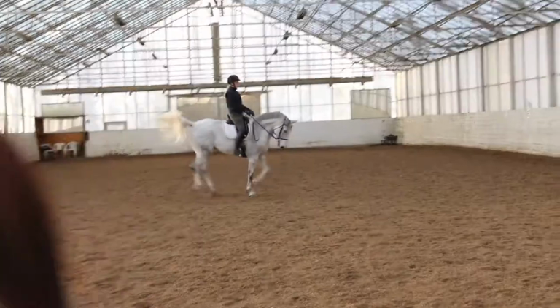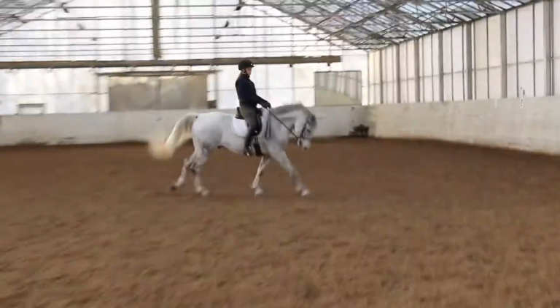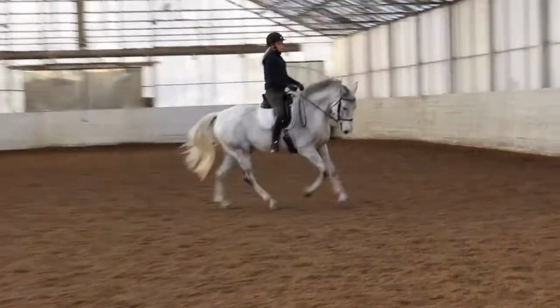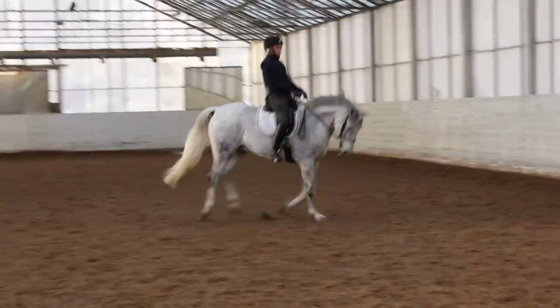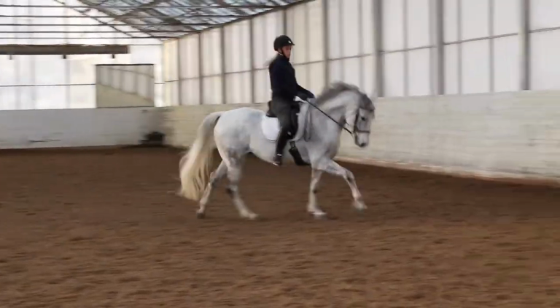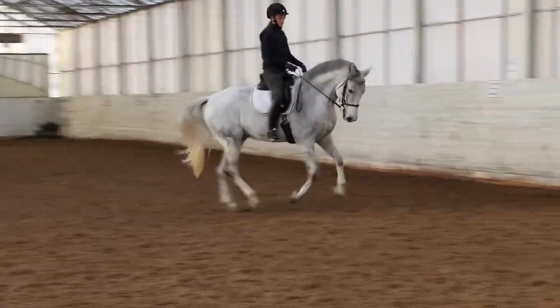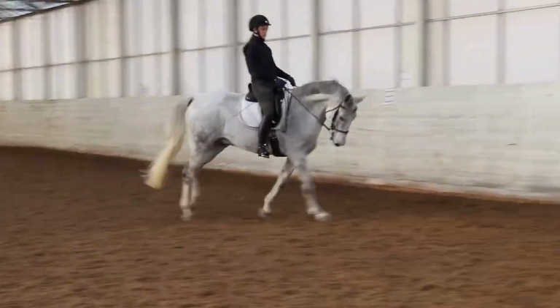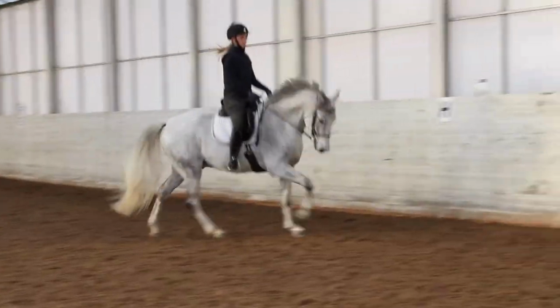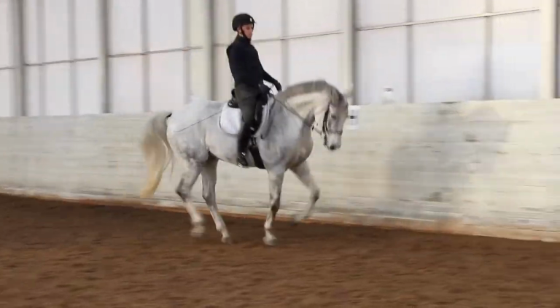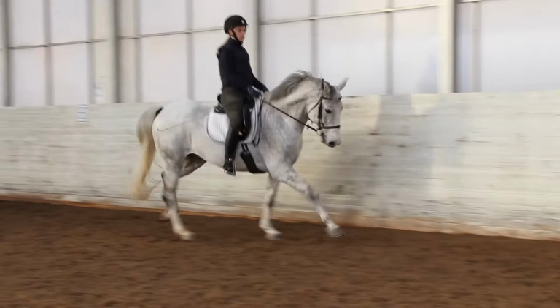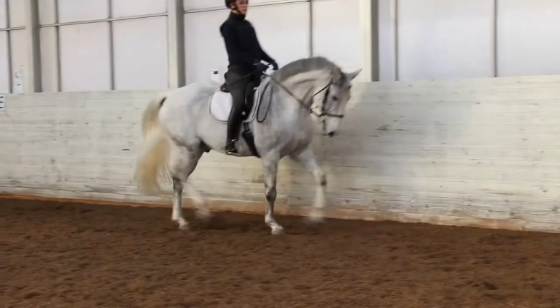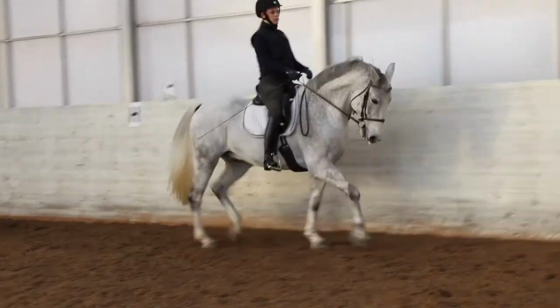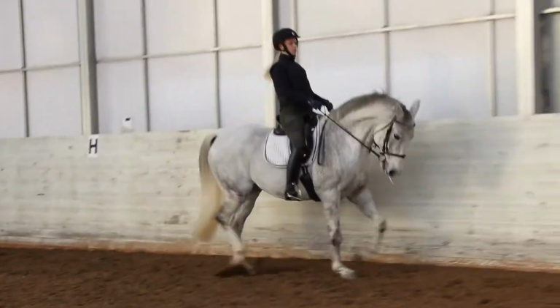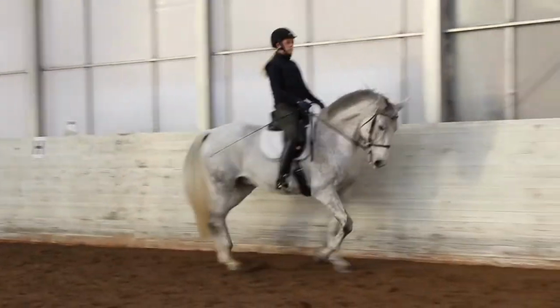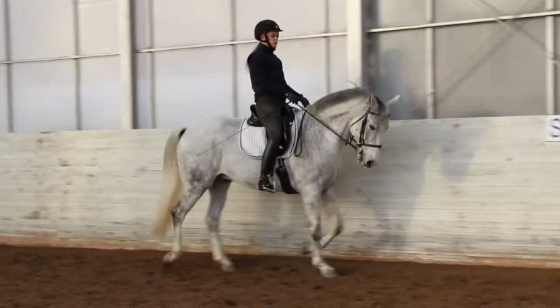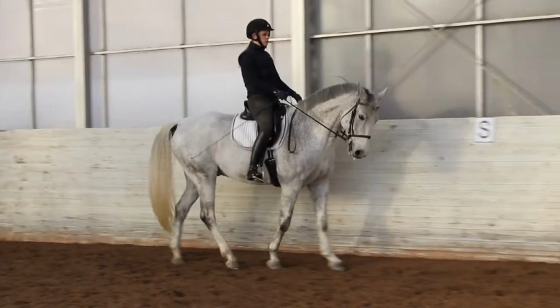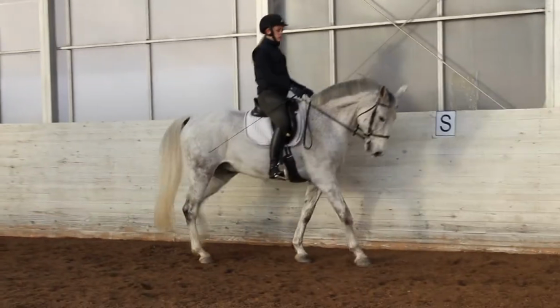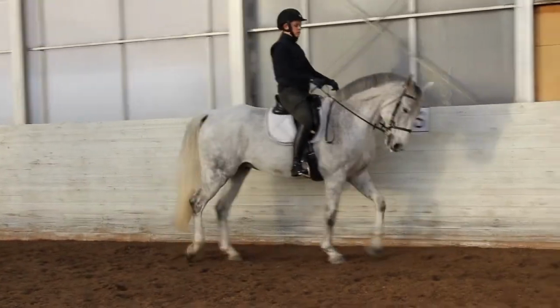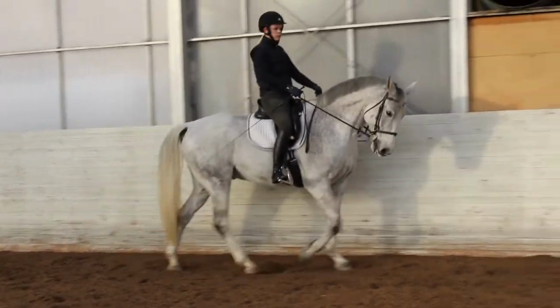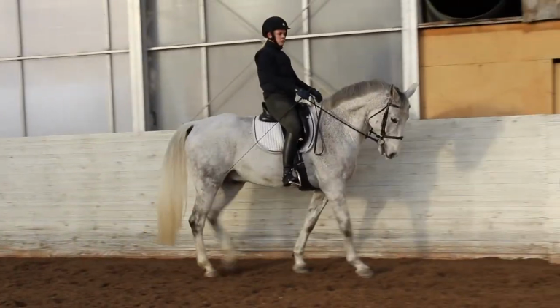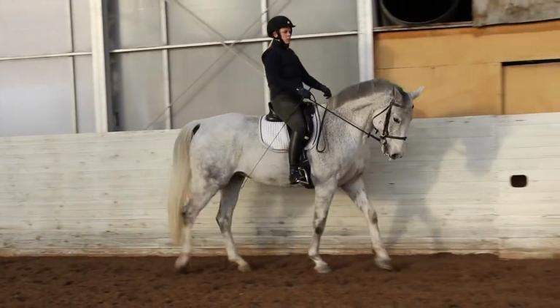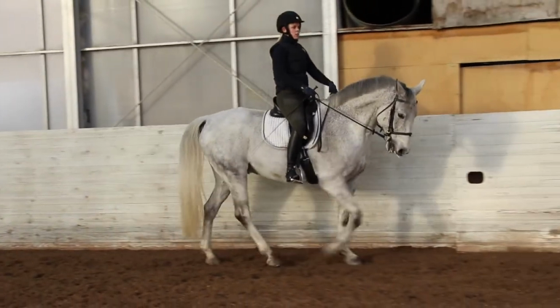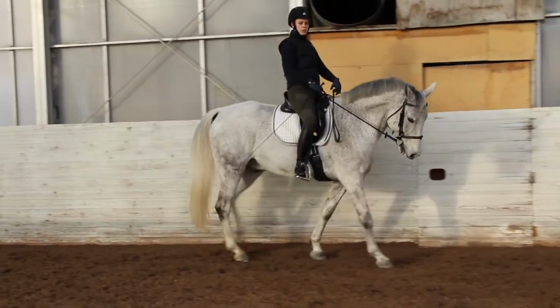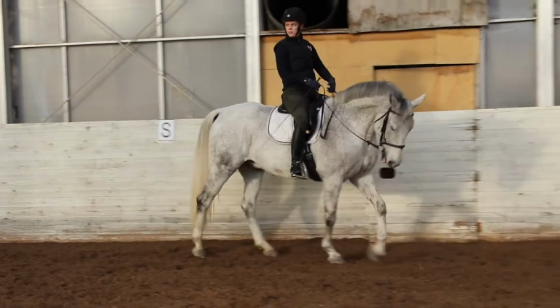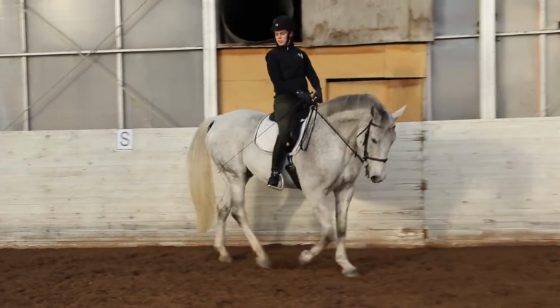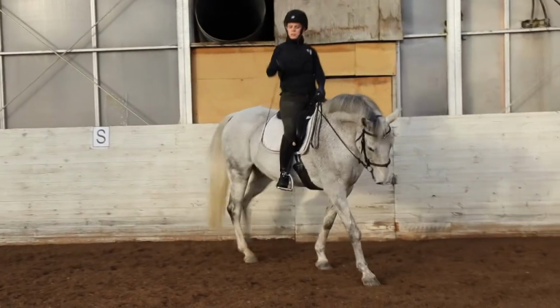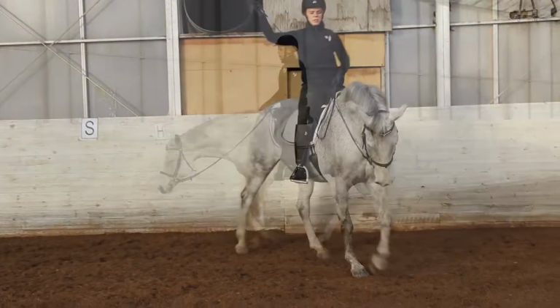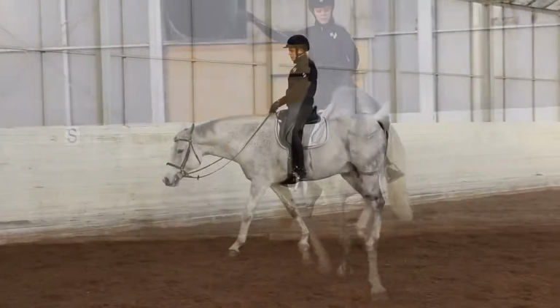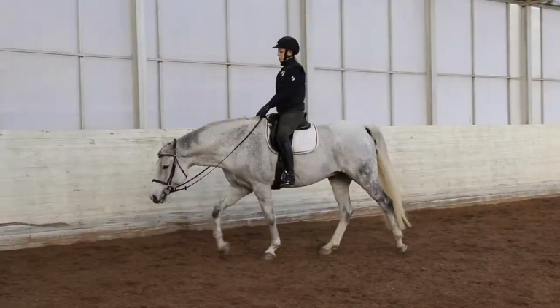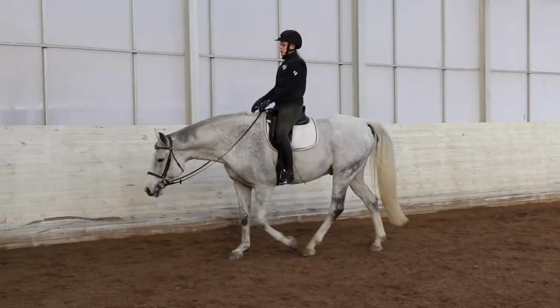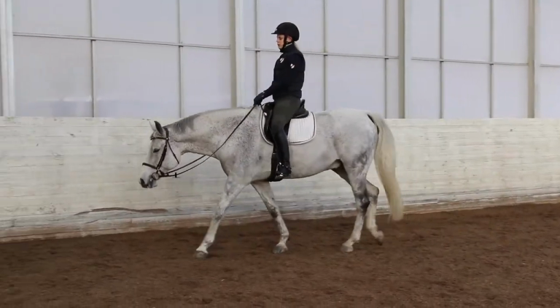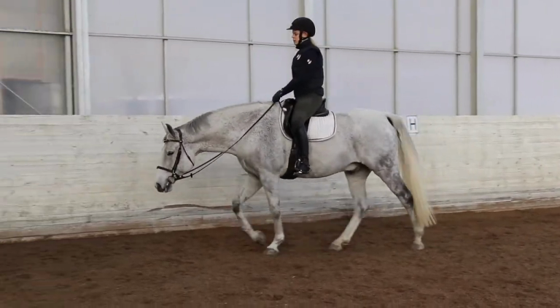My upper body got a little bit forward and that's one thing my trainer has tried to tell me not to do. I have to sit straight and not fall forward.